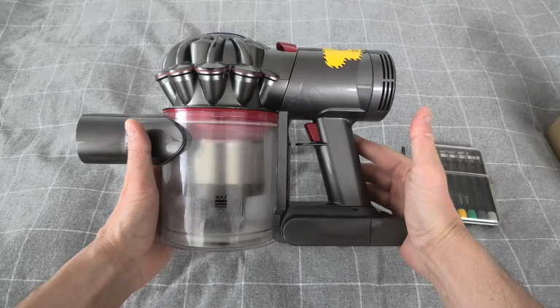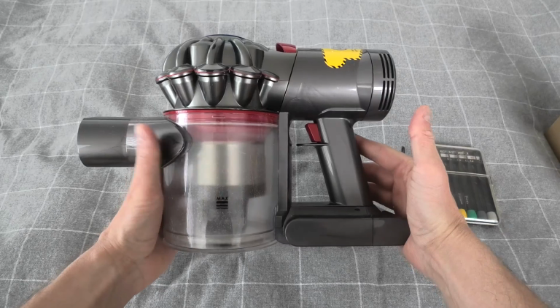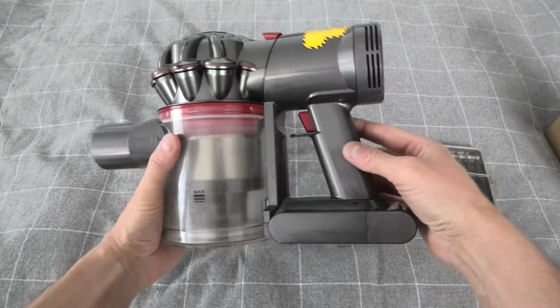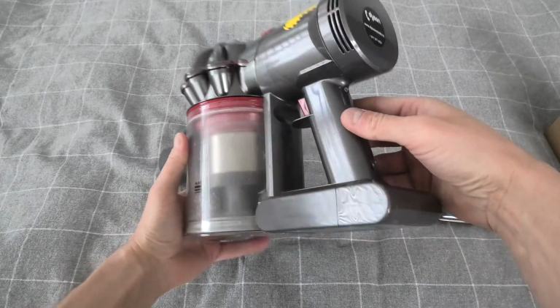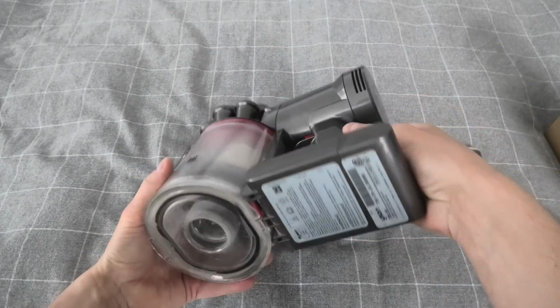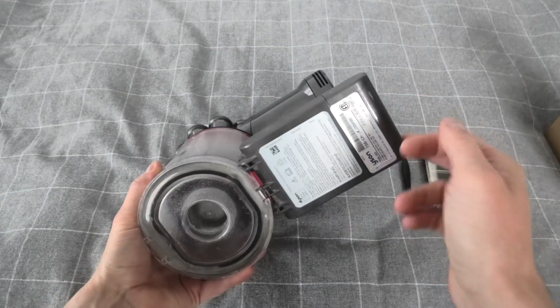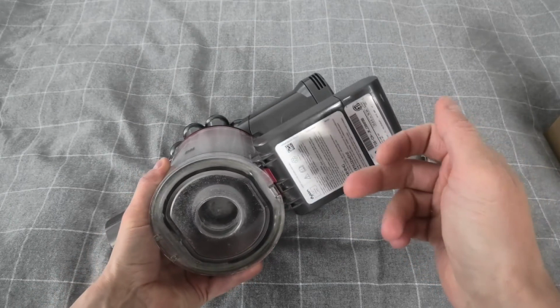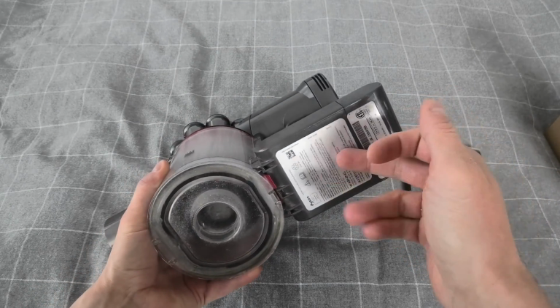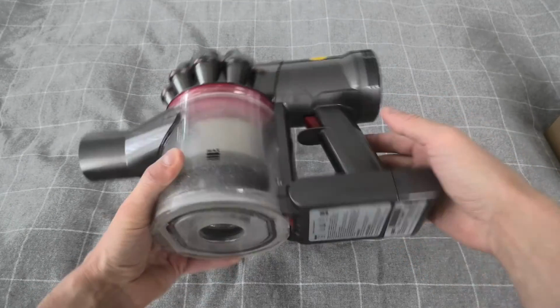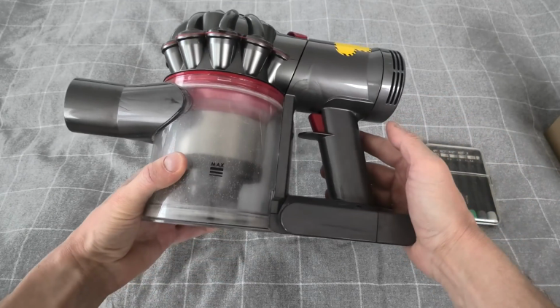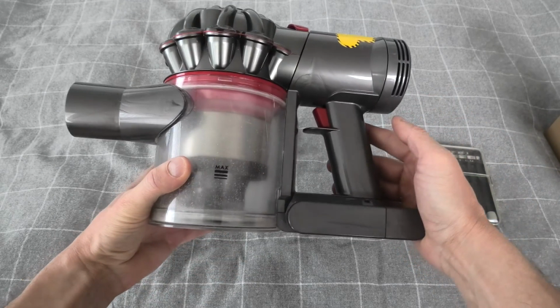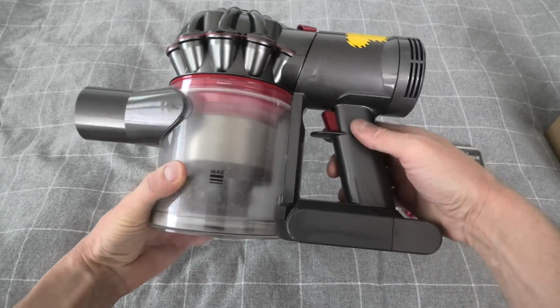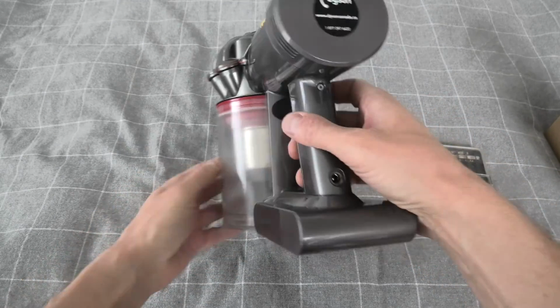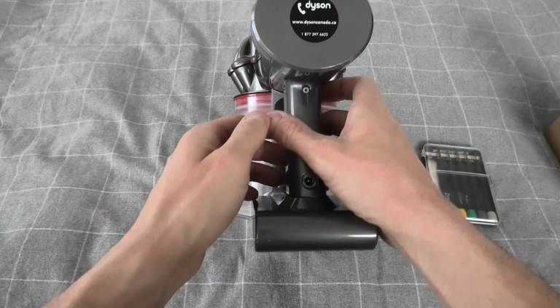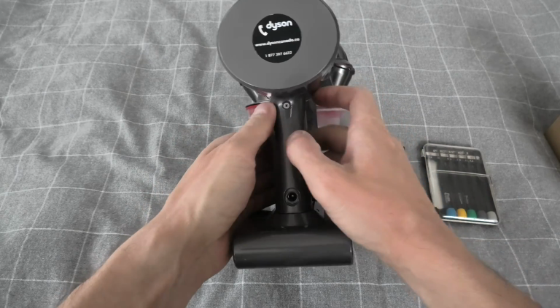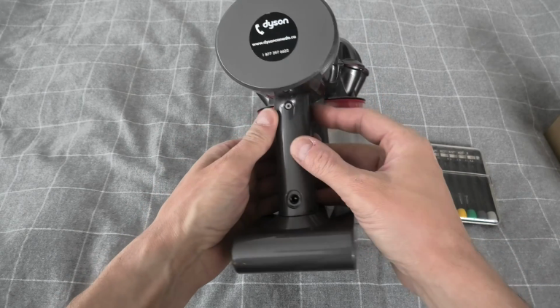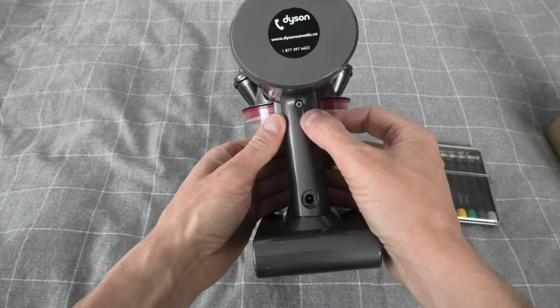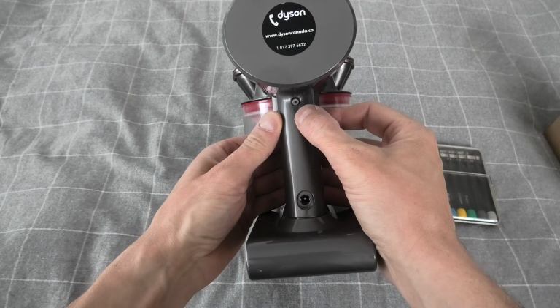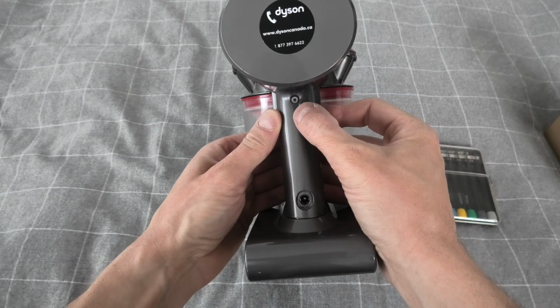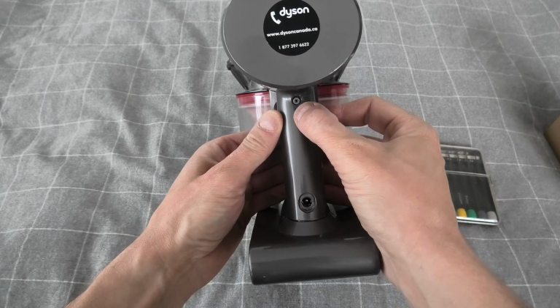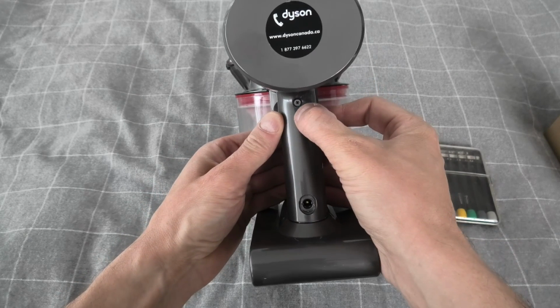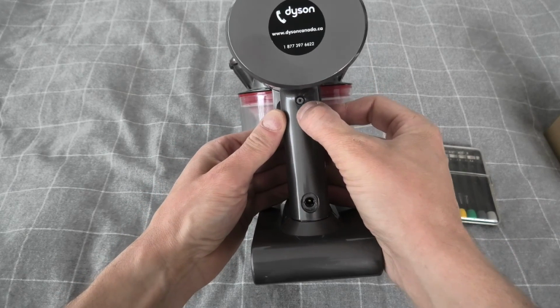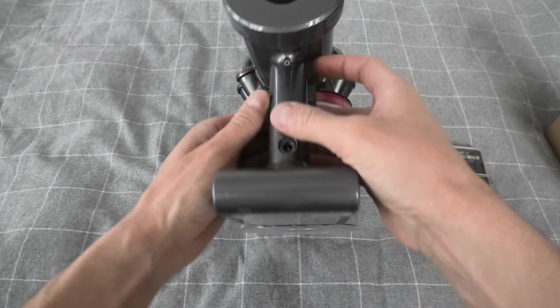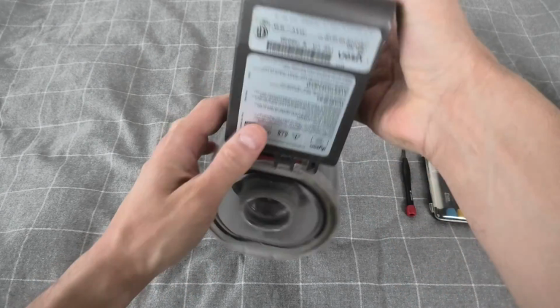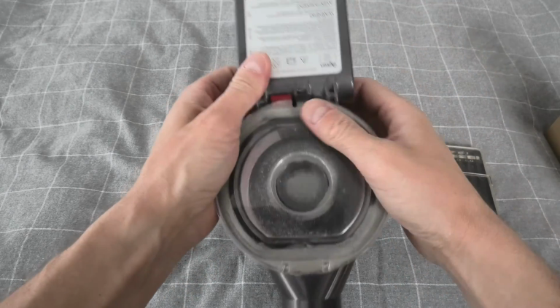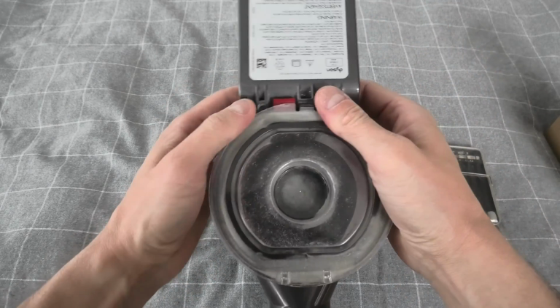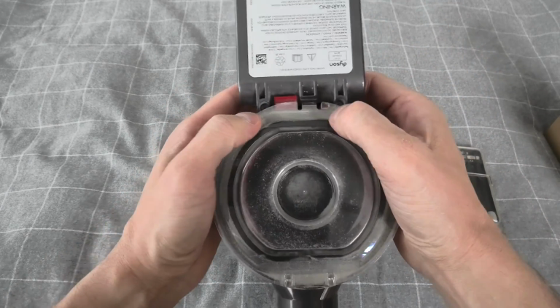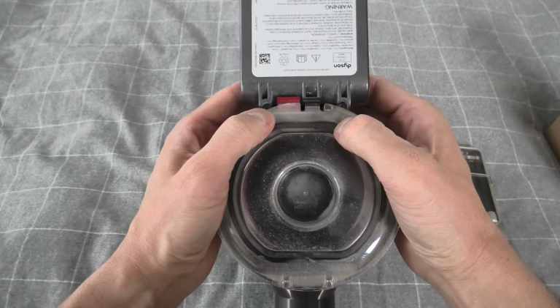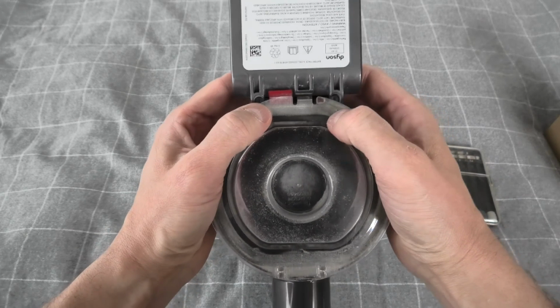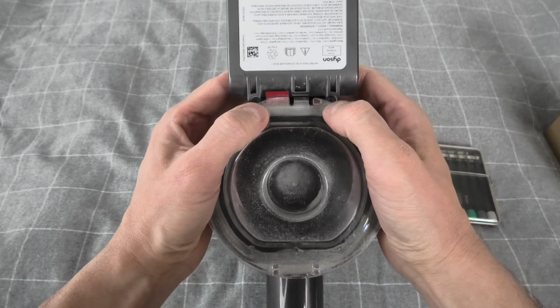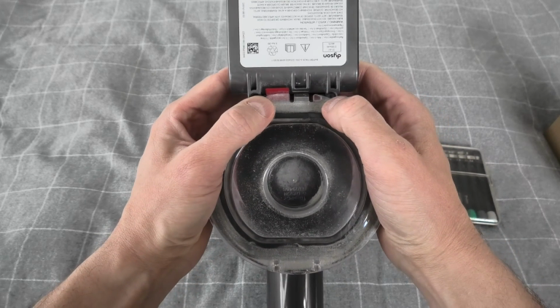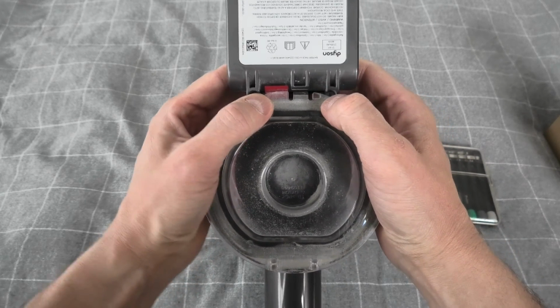Hi guys, today I'll show you how to replace the battery in the Dyson V7. It's pretty simple — you have to remove three screws. There is one right here and two more underneath the battery.